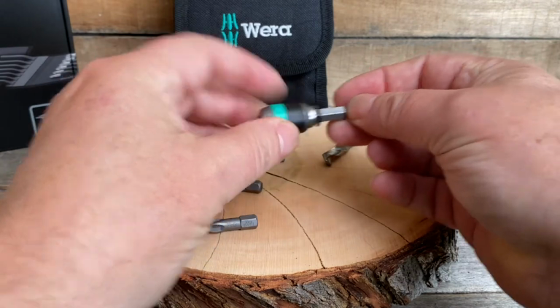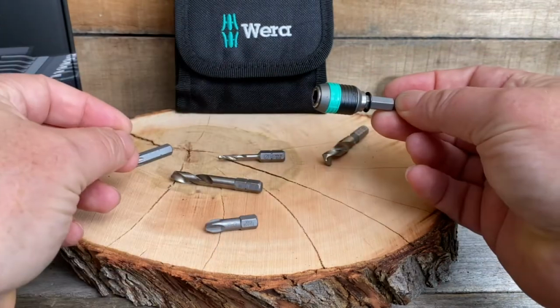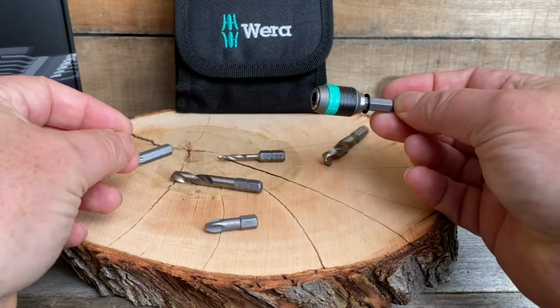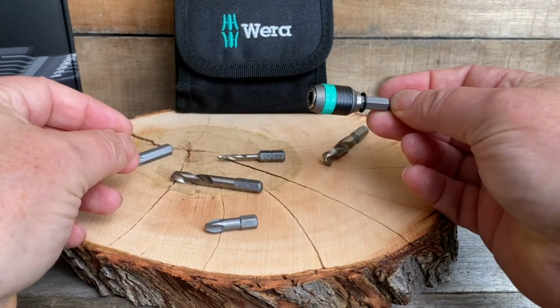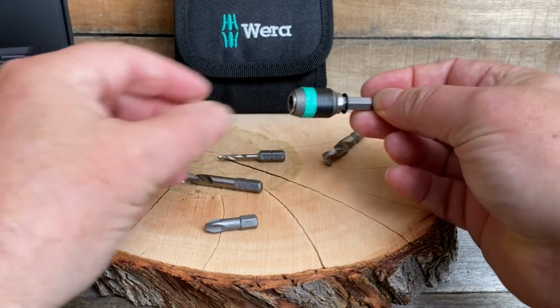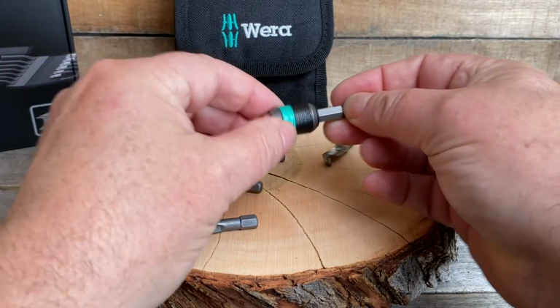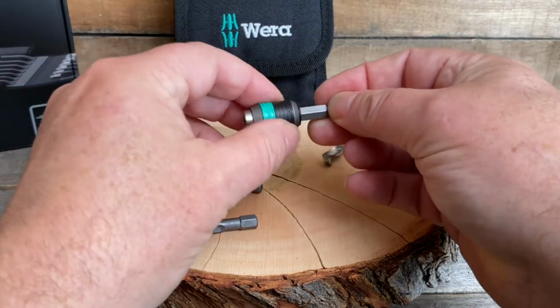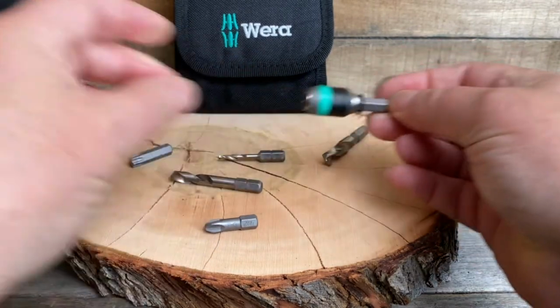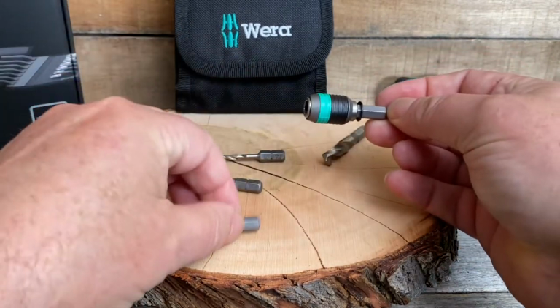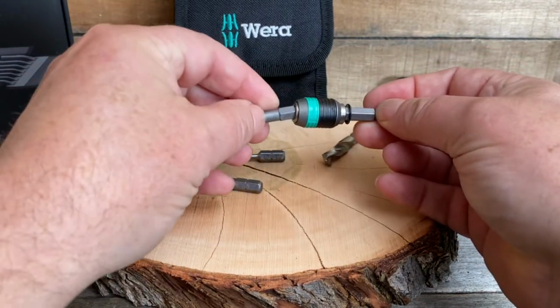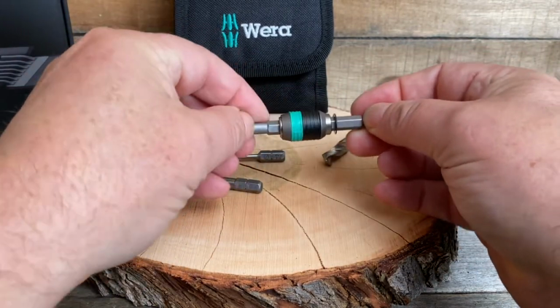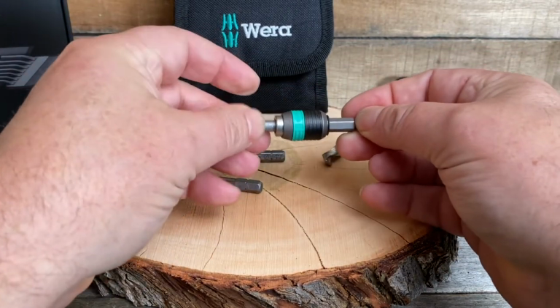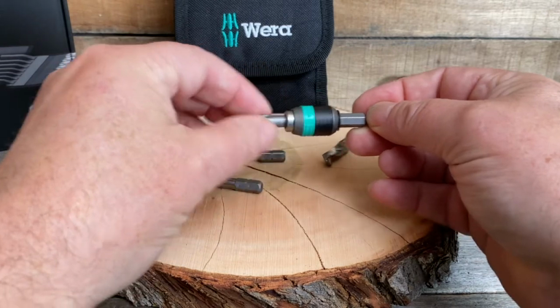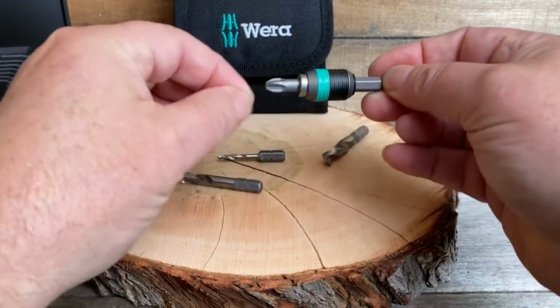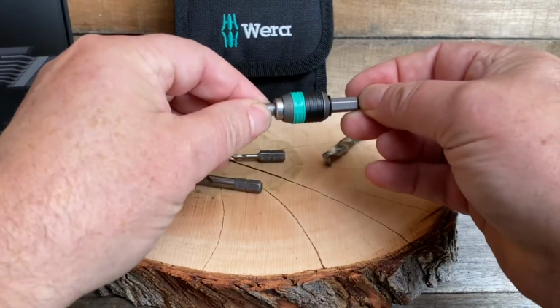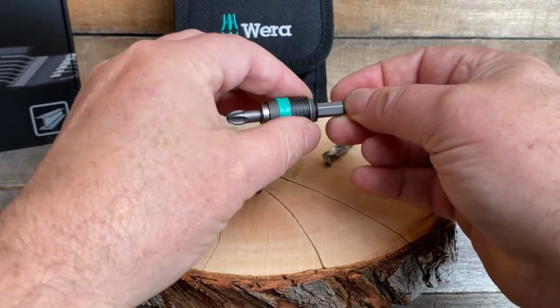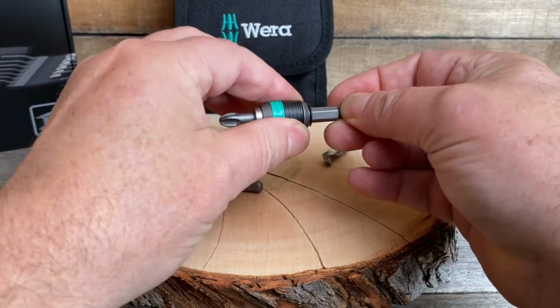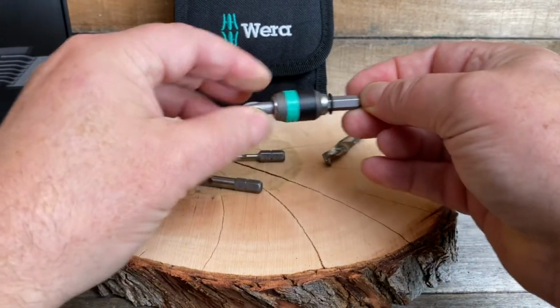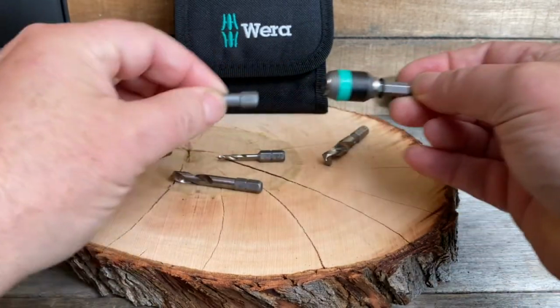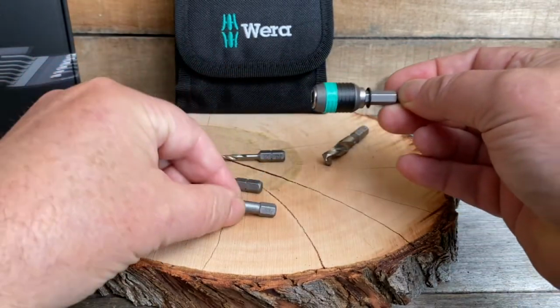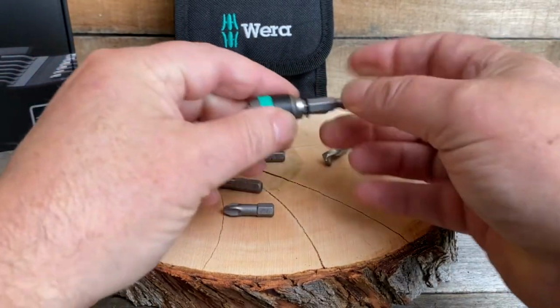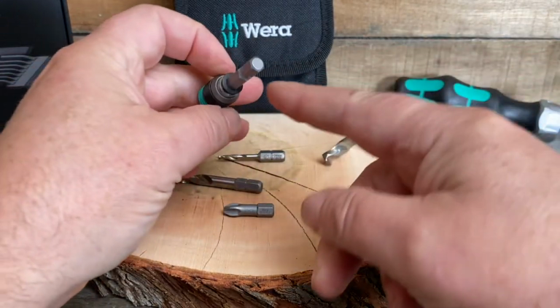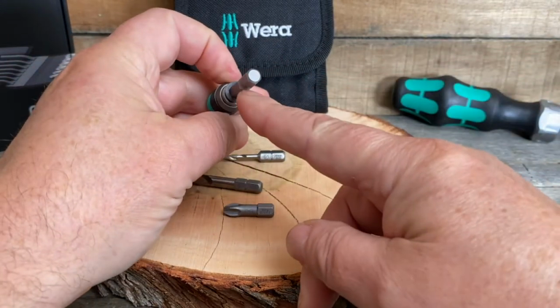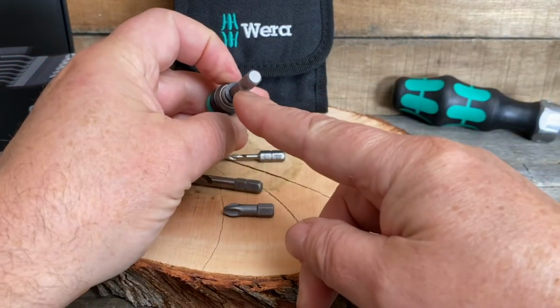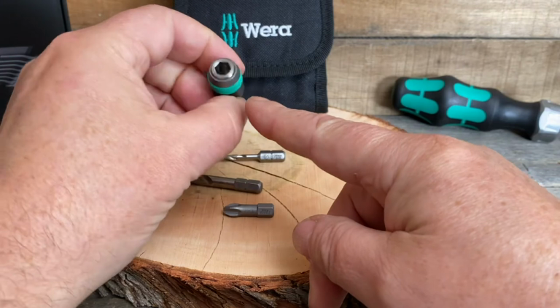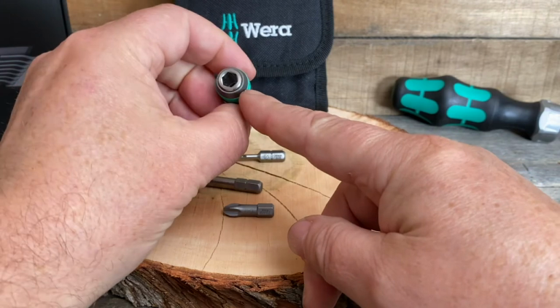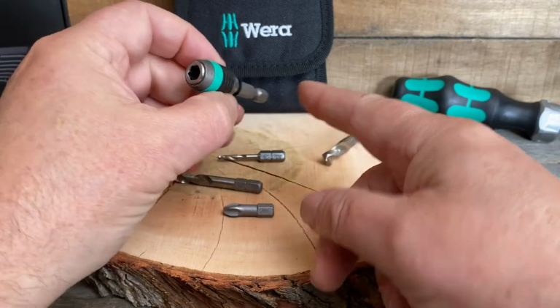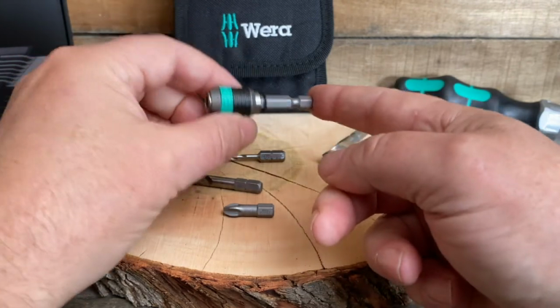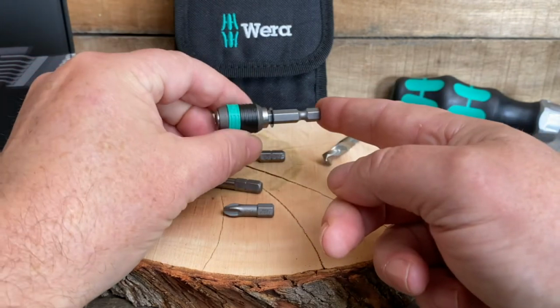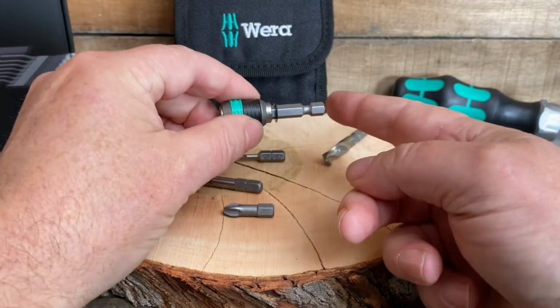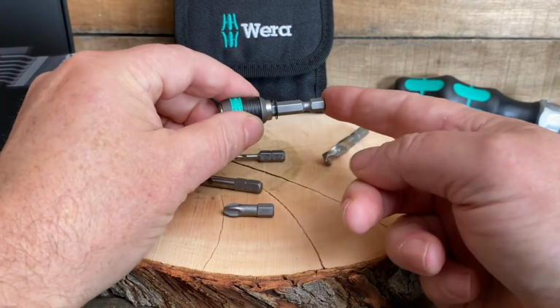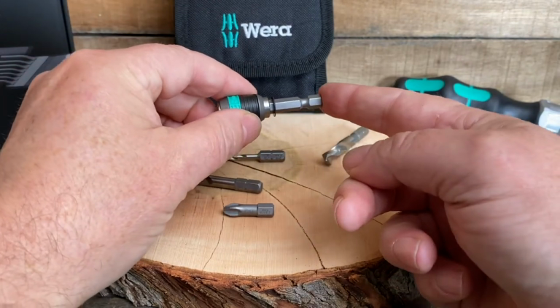The rapid technology makes the bits go in and out super easy — they lock in nice and easy, just a little pull and out they come. It's your typical quarter-inch drive on both sides, so it's going to go in any drill chuck or any screwdriver.